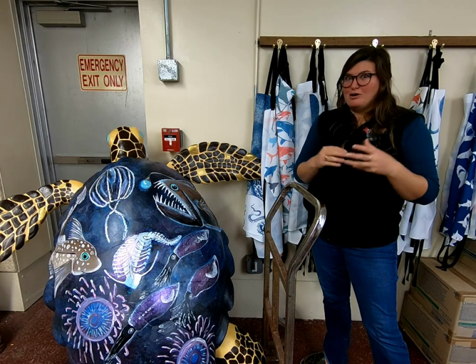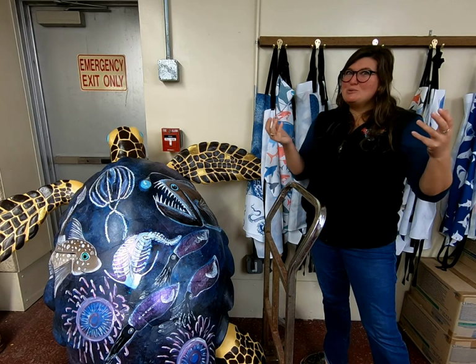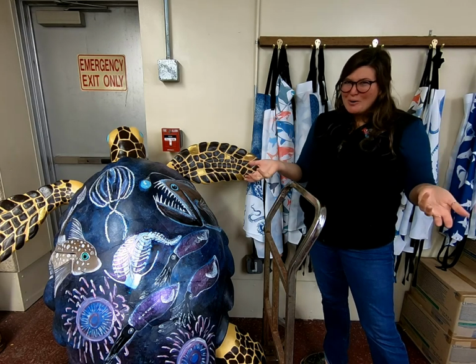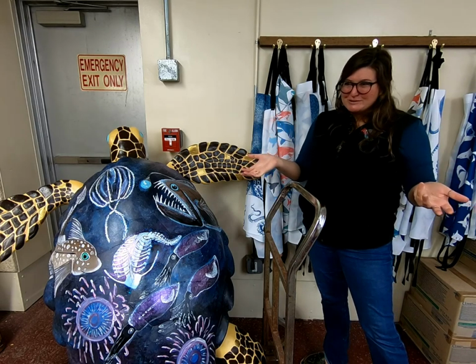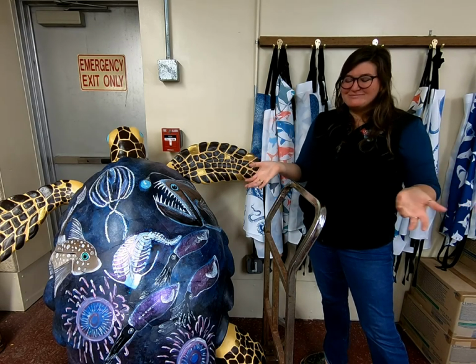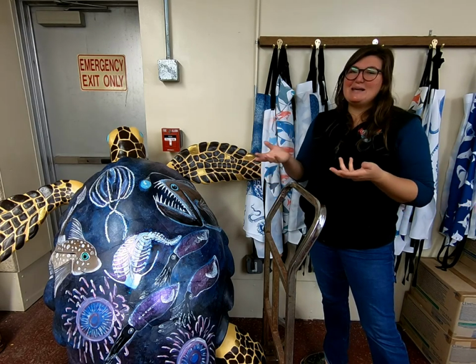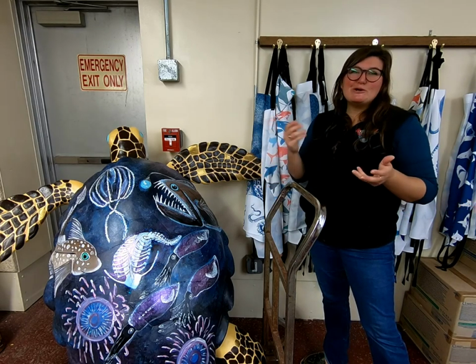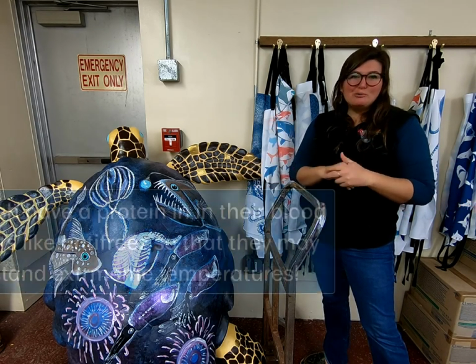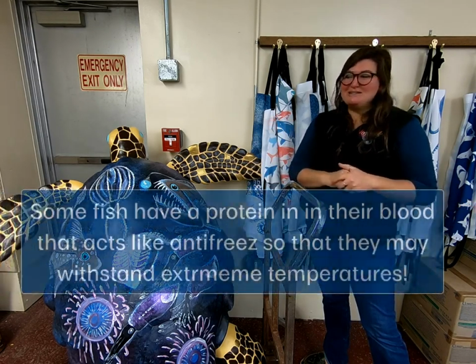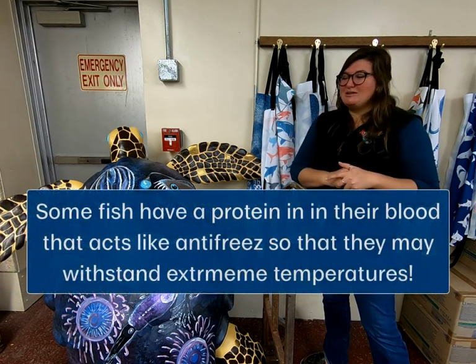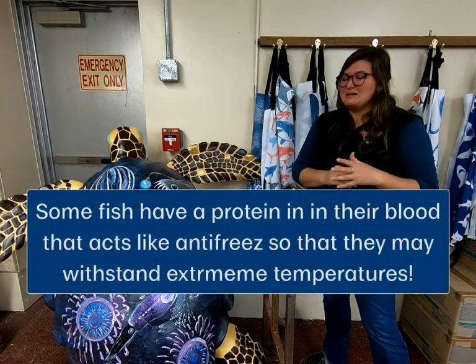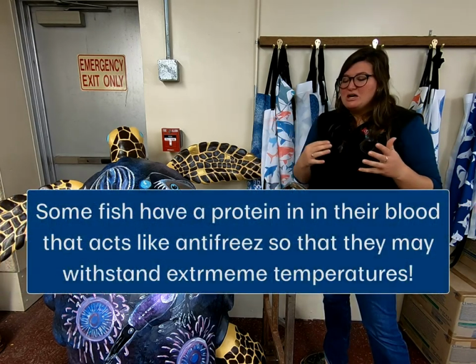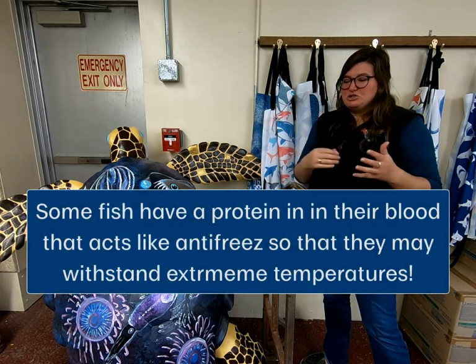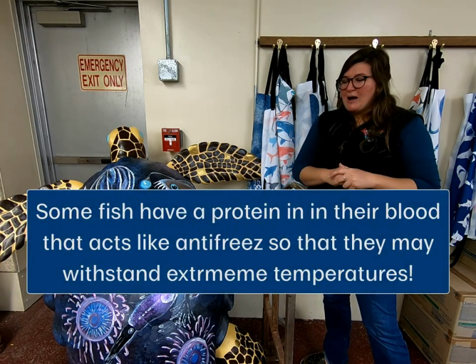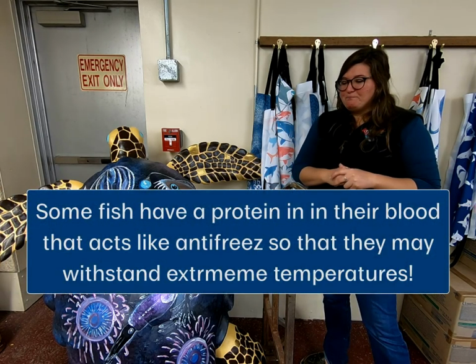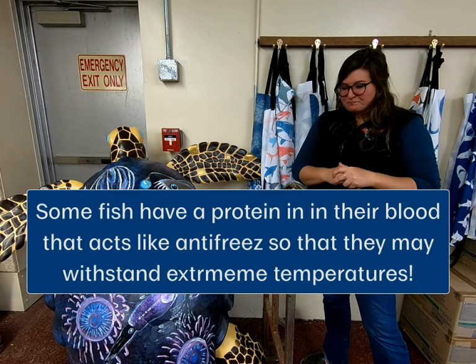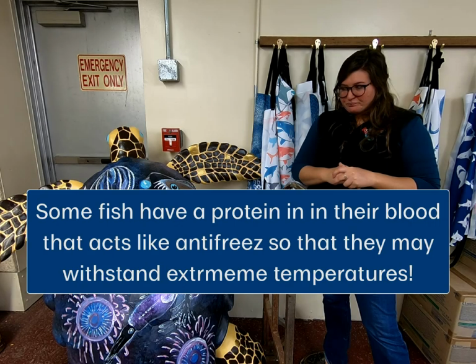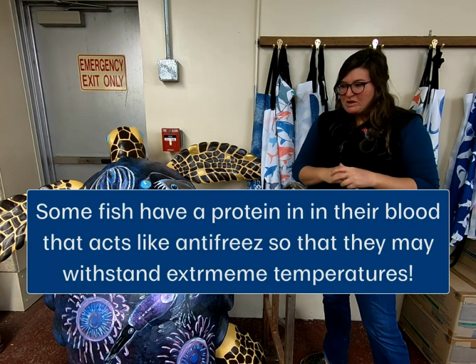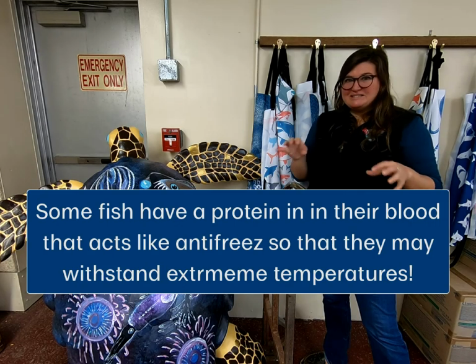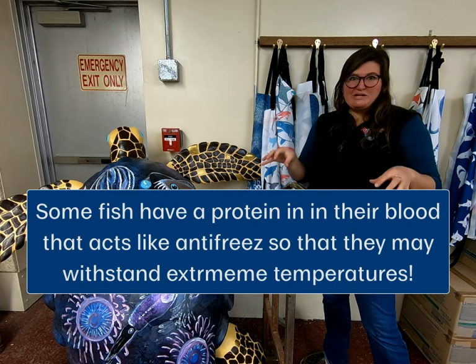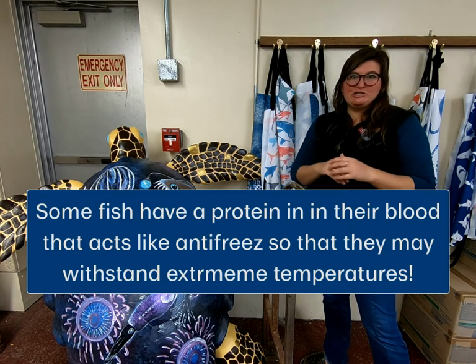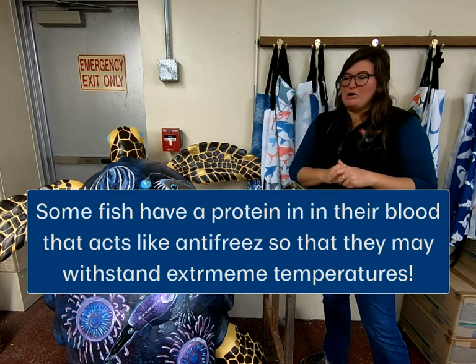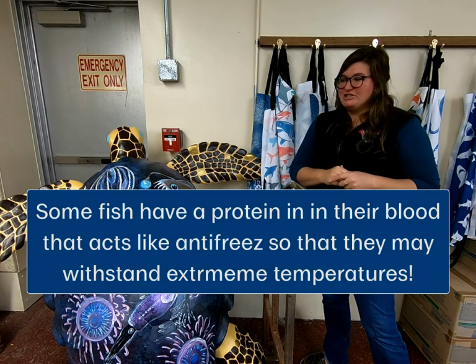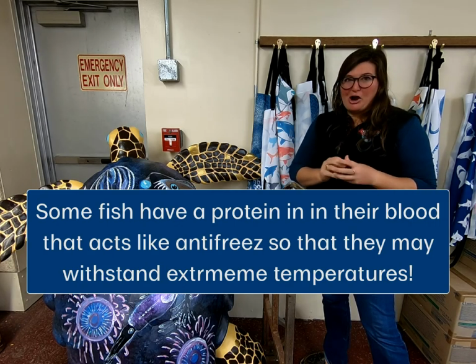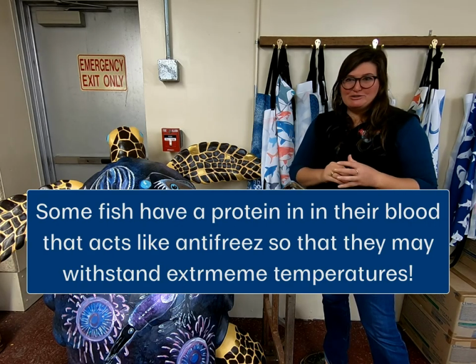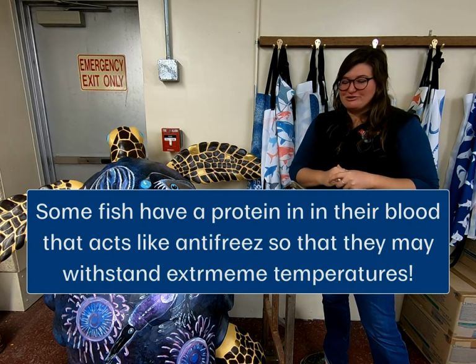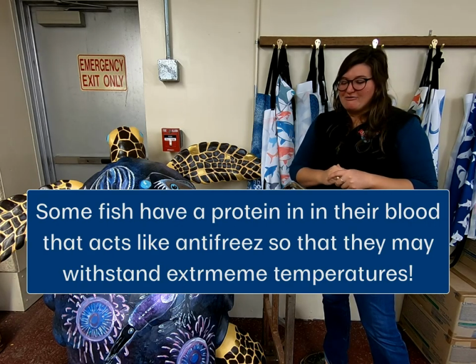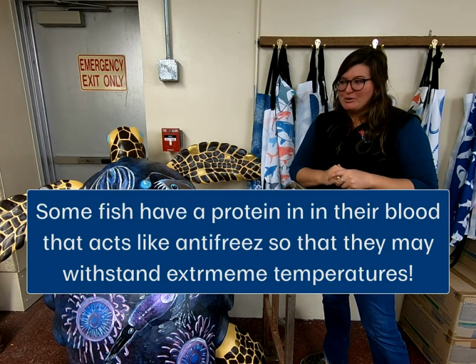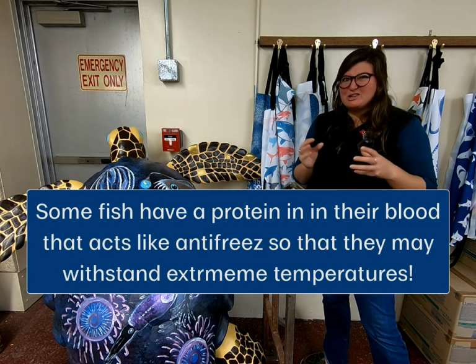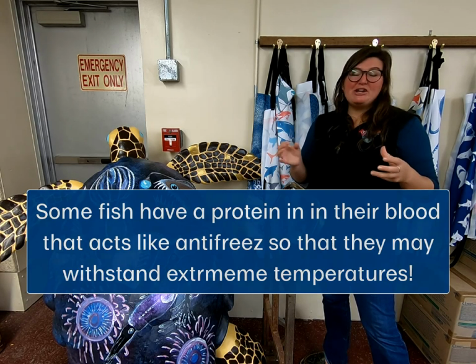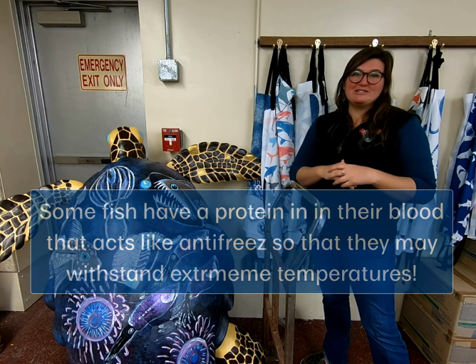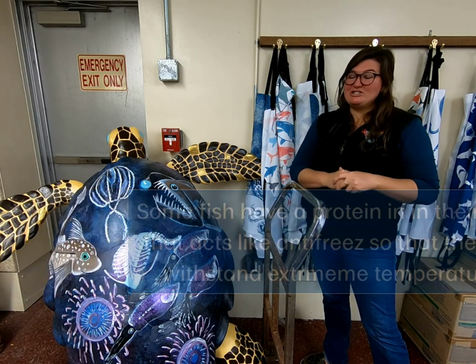These animals are also cold-blooded, which allows them to be the same temperature as the ocean. They are able to survive there, but these are really harsh conditions.